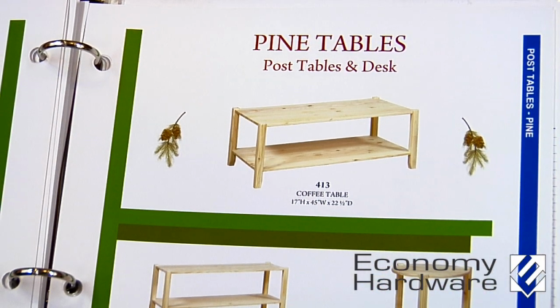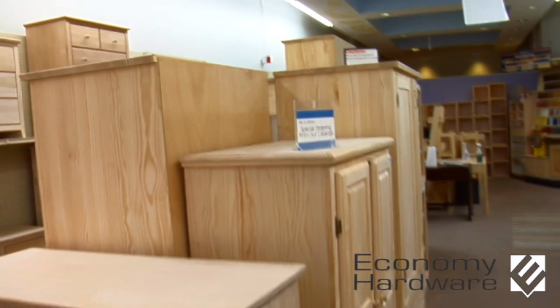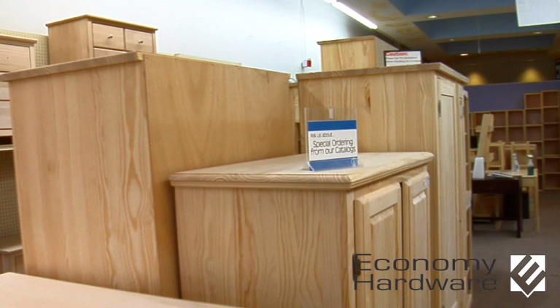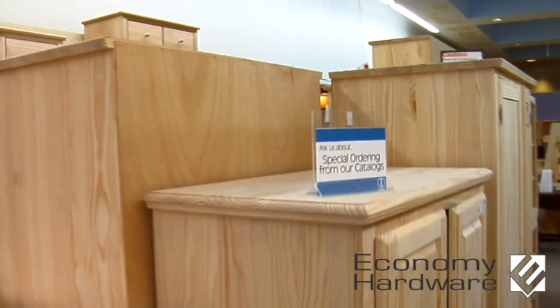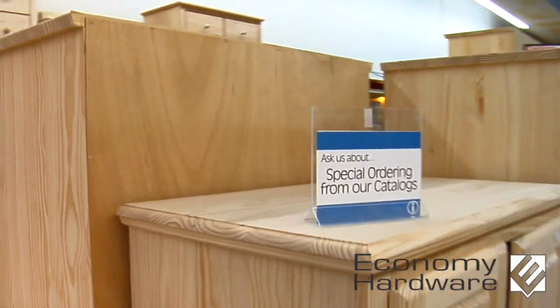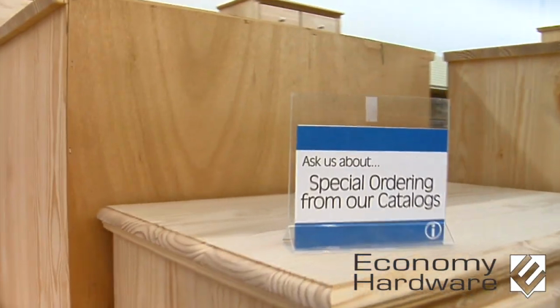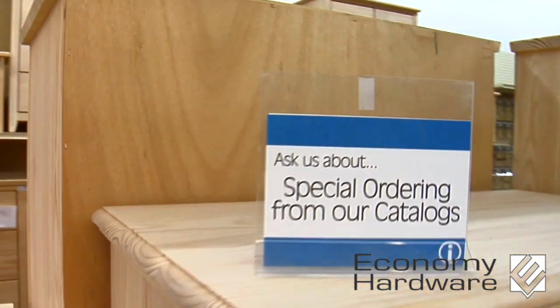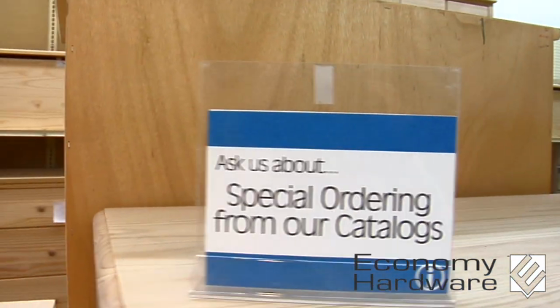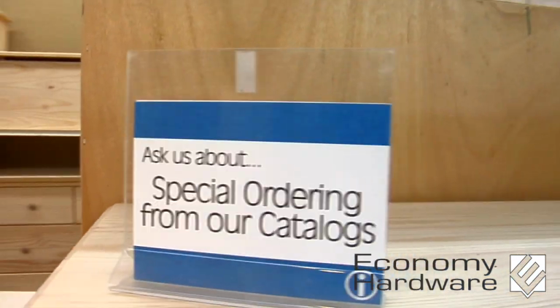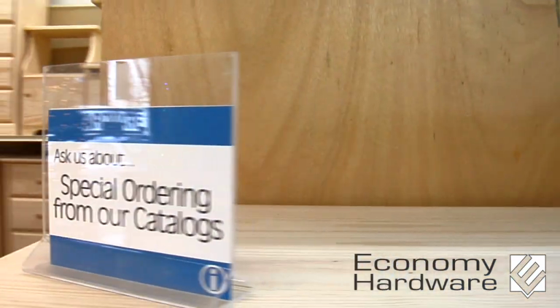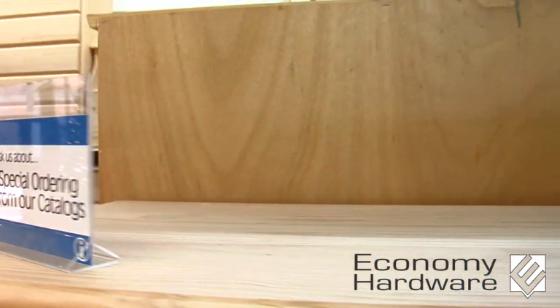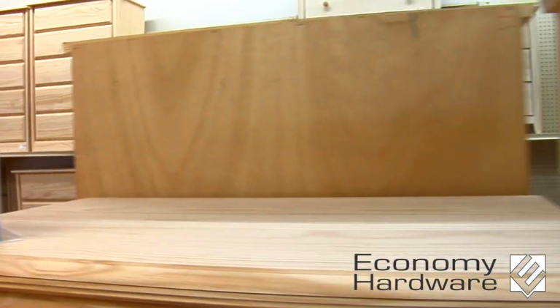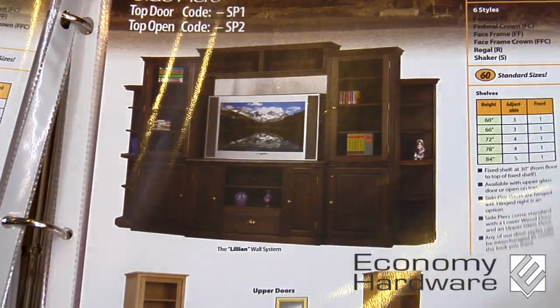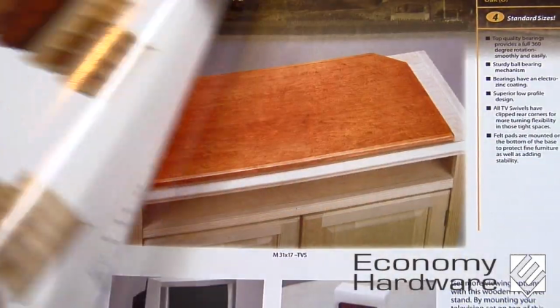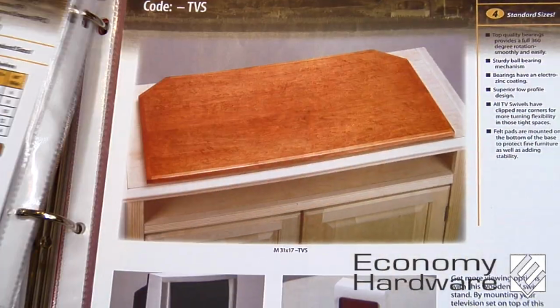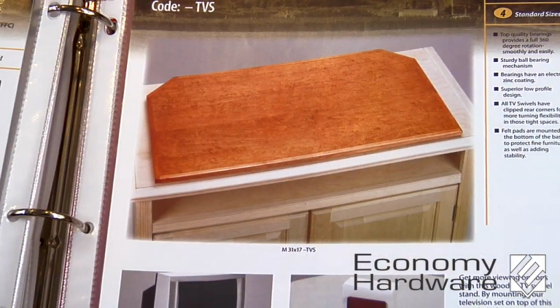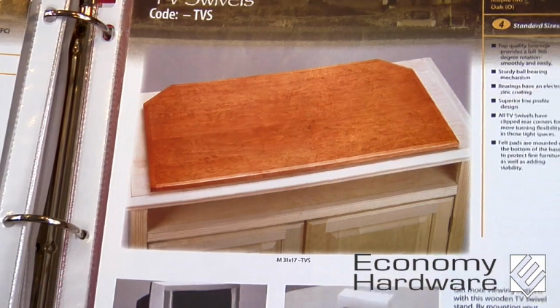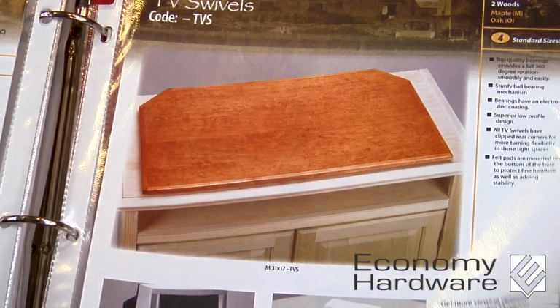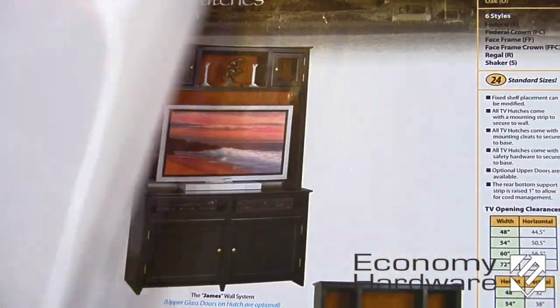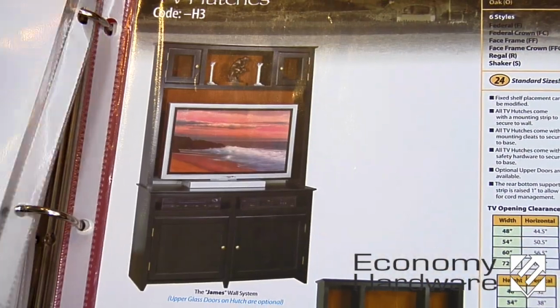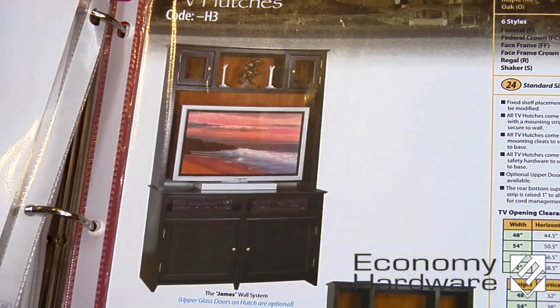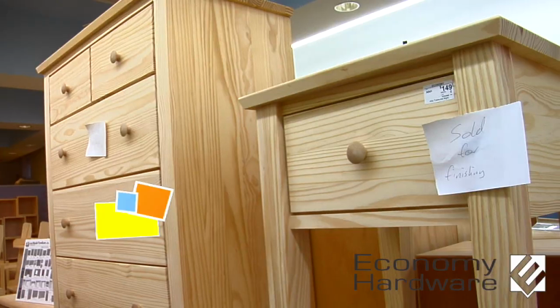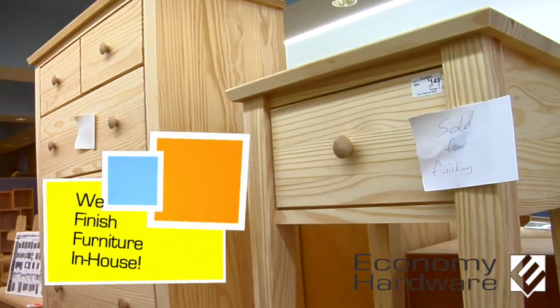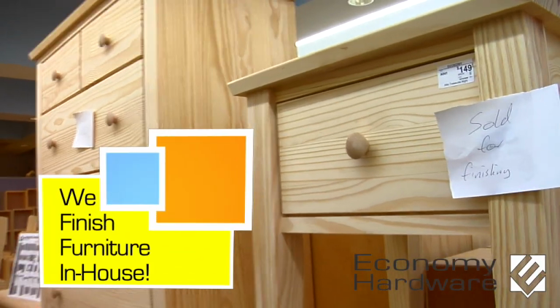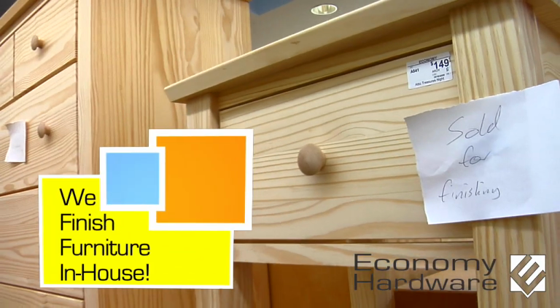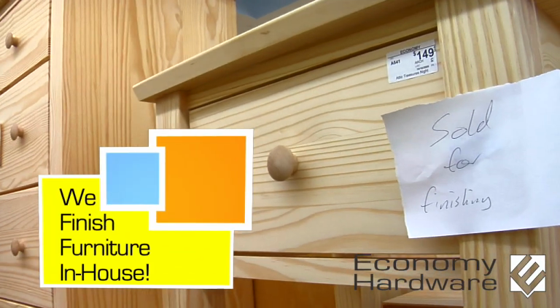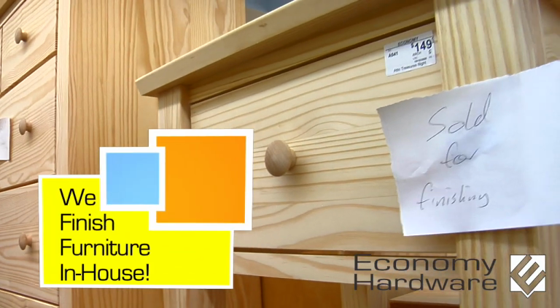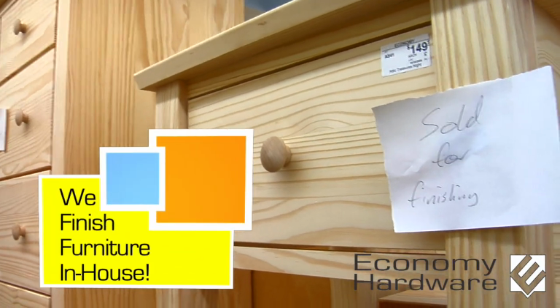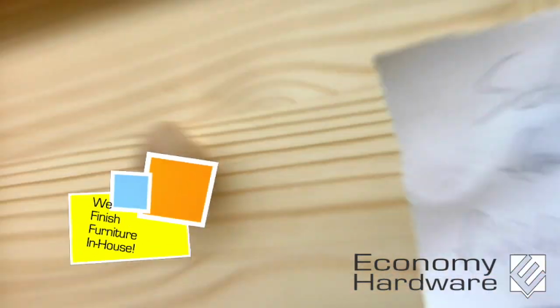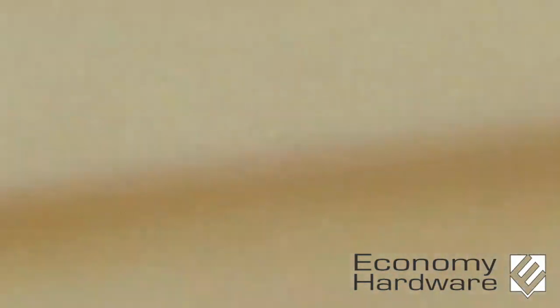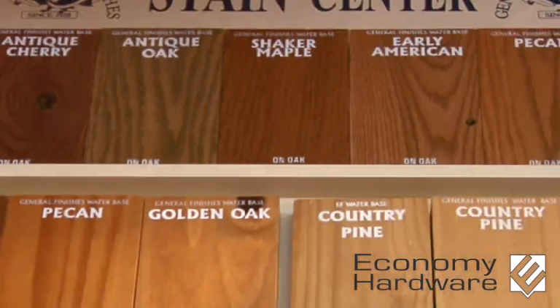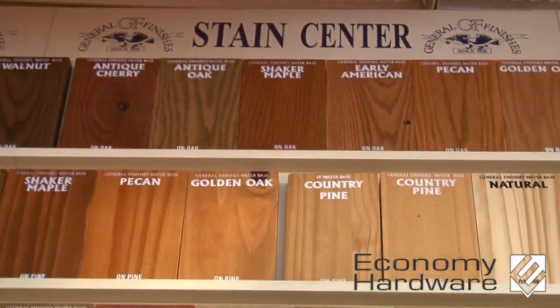Don't see what you want? Flip through our catalogs and pick out a custom-made piece. What's even better is that we also offer a finishing service where we can customize your new wood furniture to match or complement your existing decor.